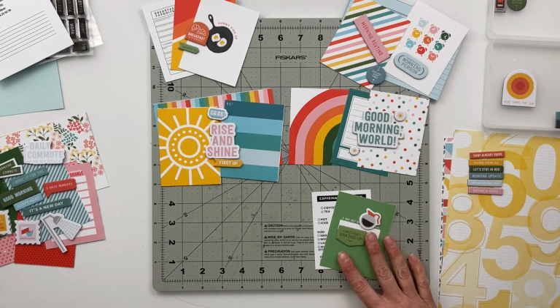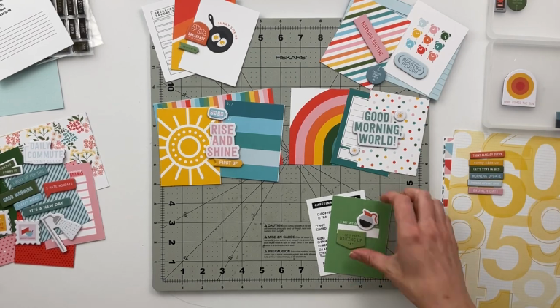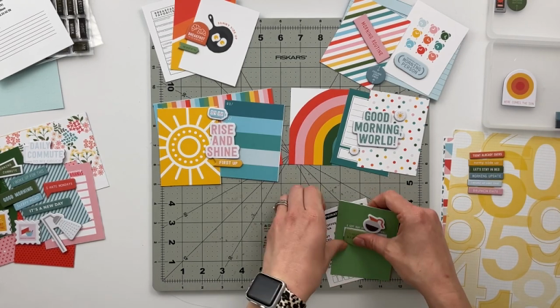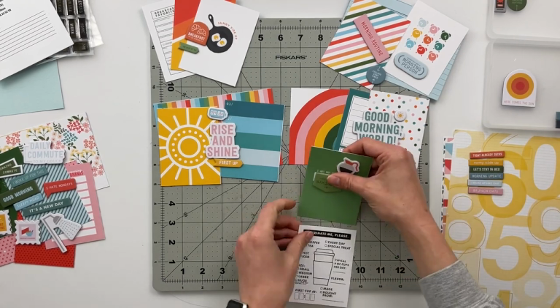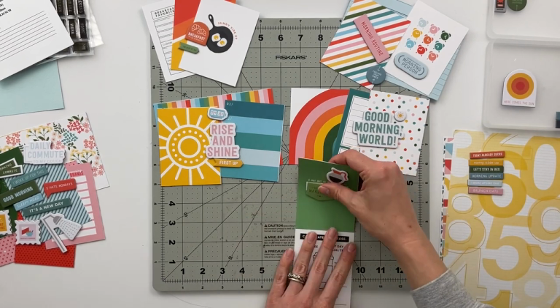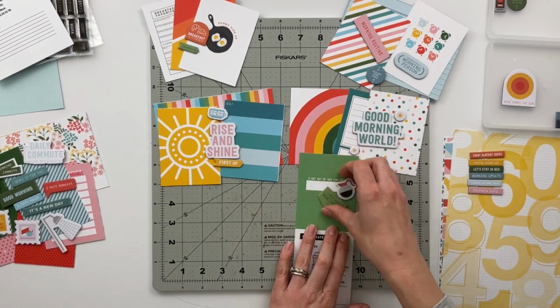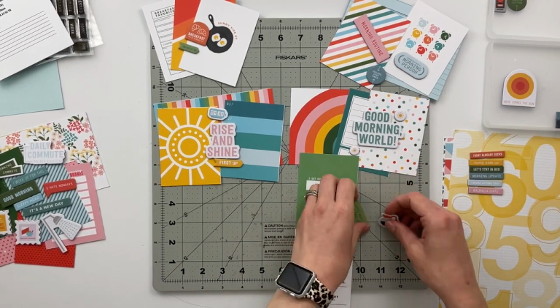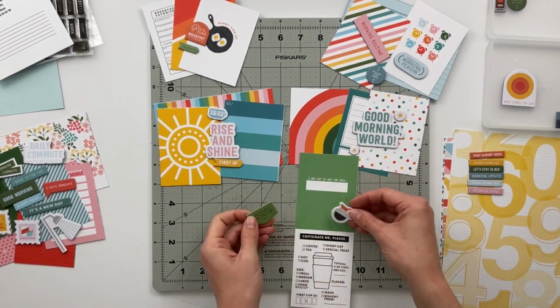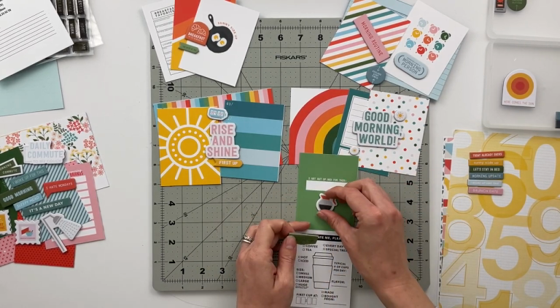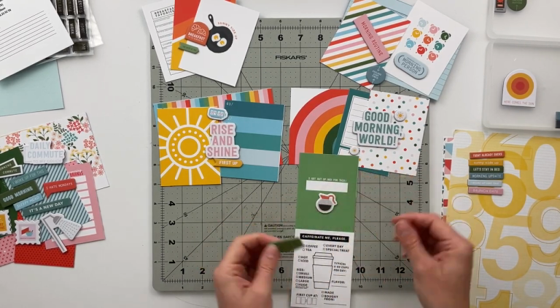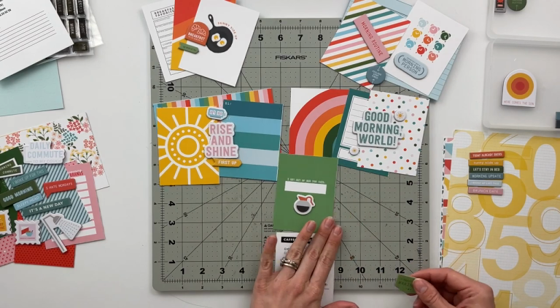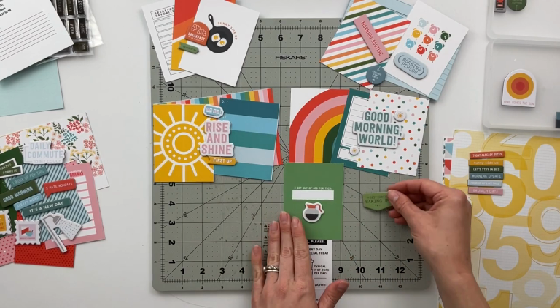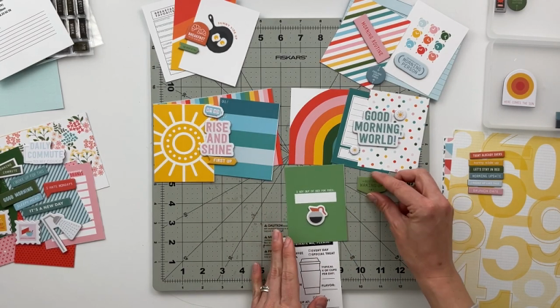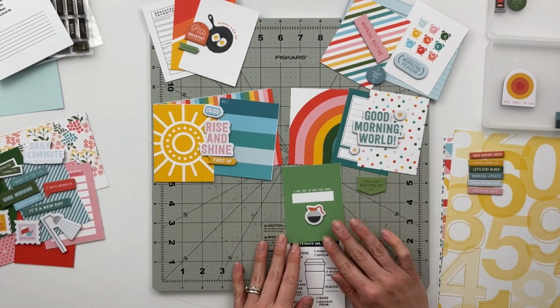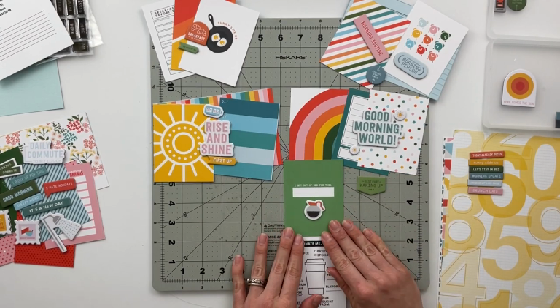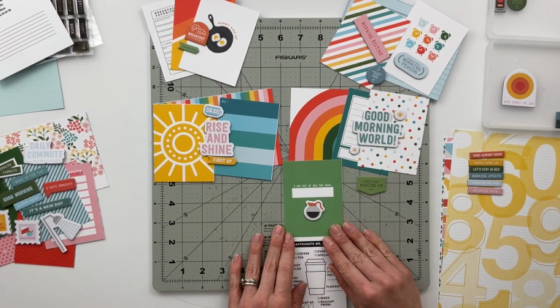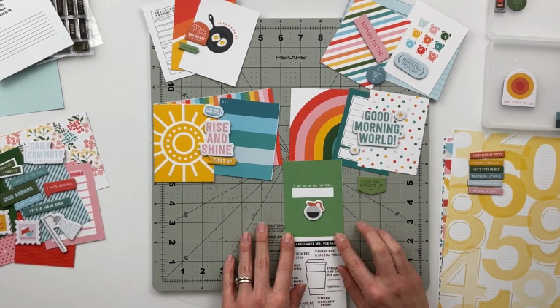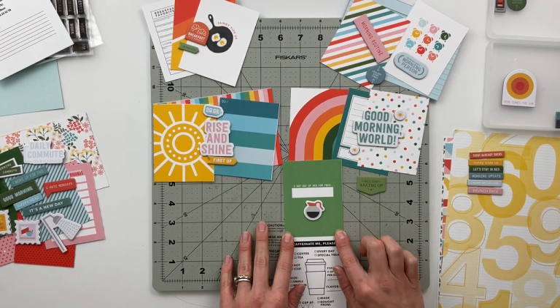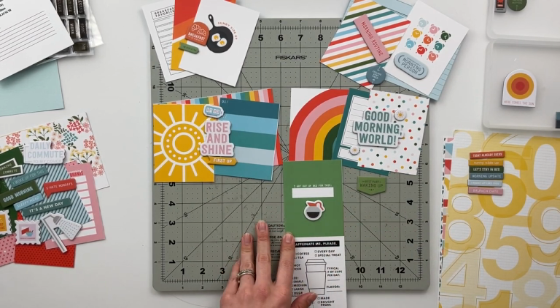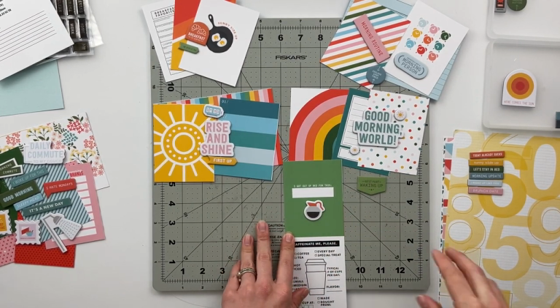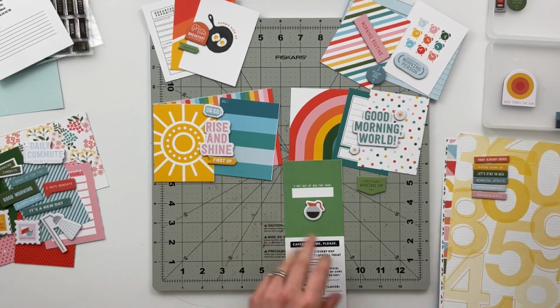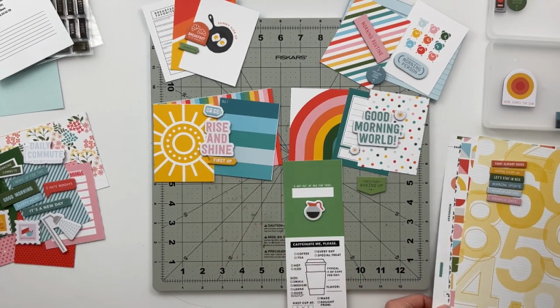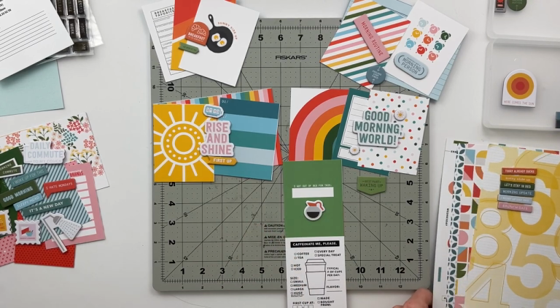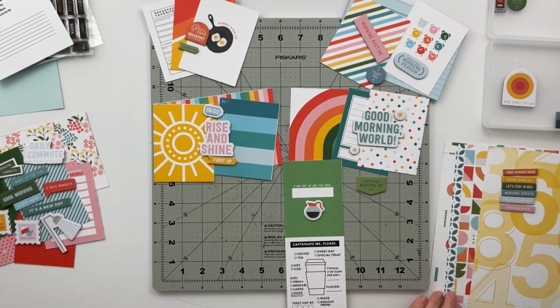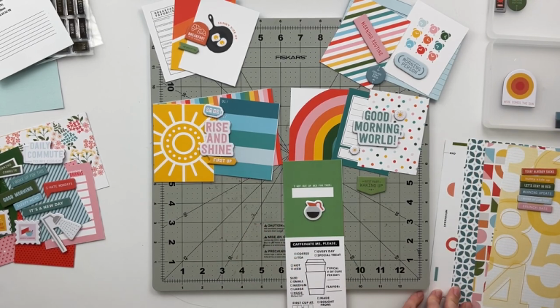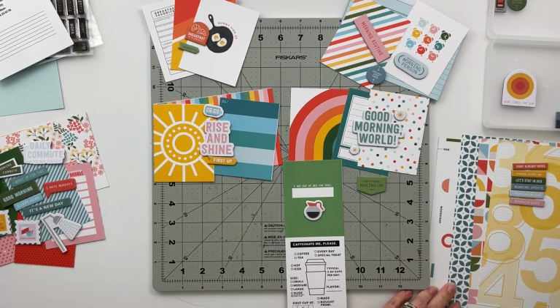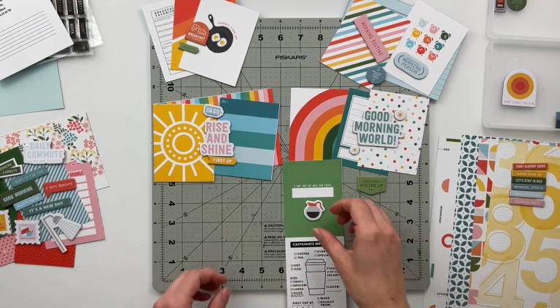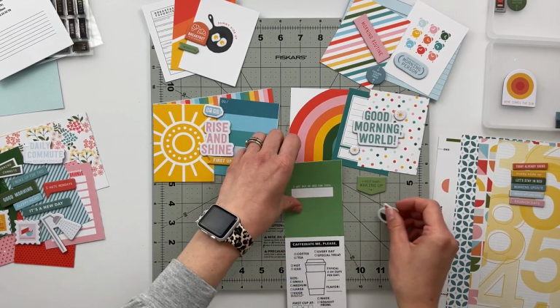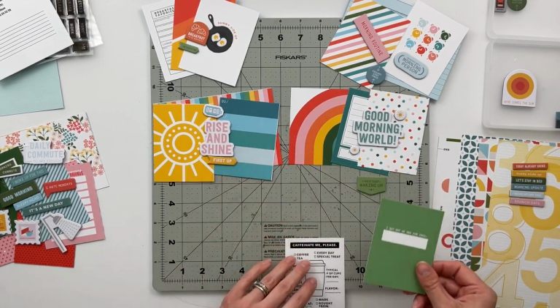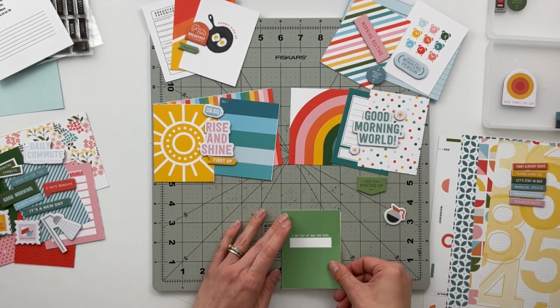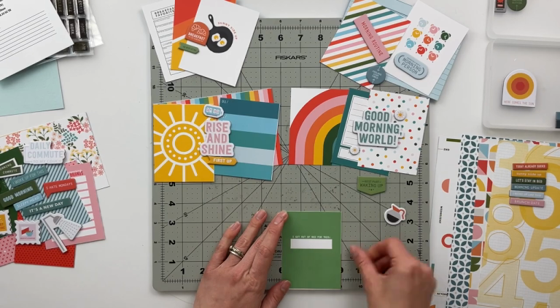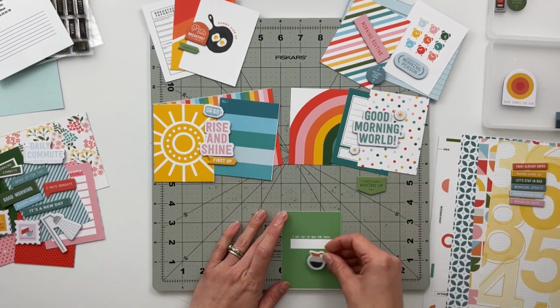From this entire collection of products this month, there are only three chipboard pieces I won't use, and I'll show those at the end. I'm really proud of myself for being able to find a use for so many of these products this month.